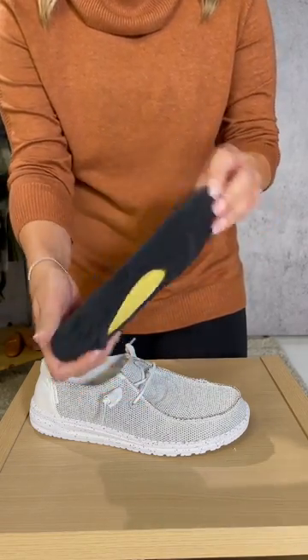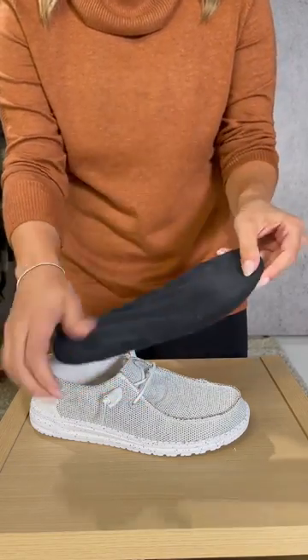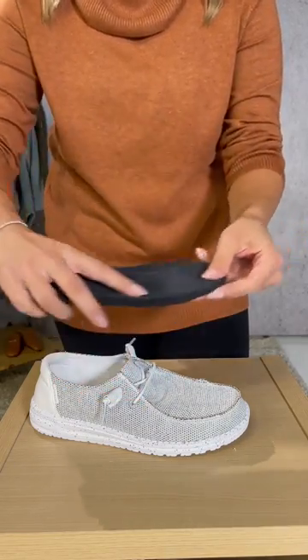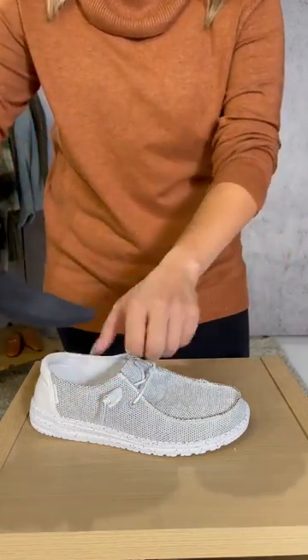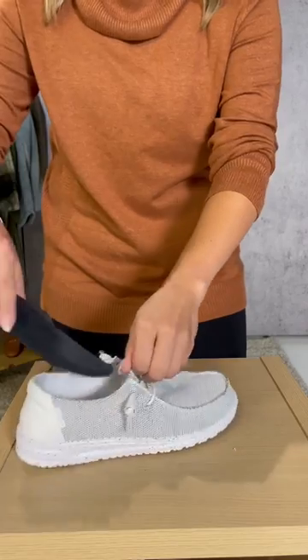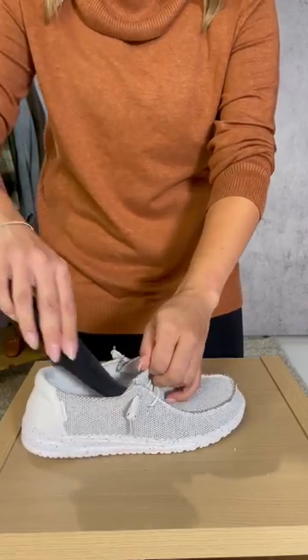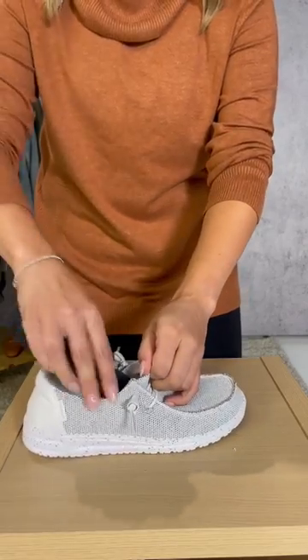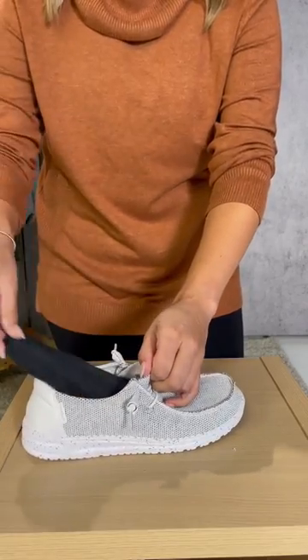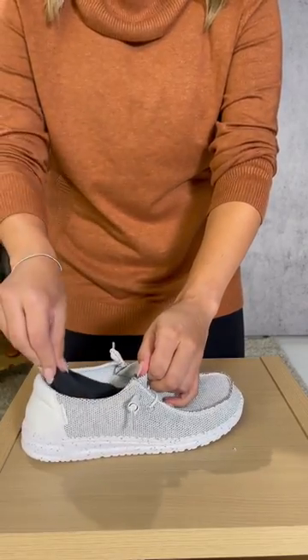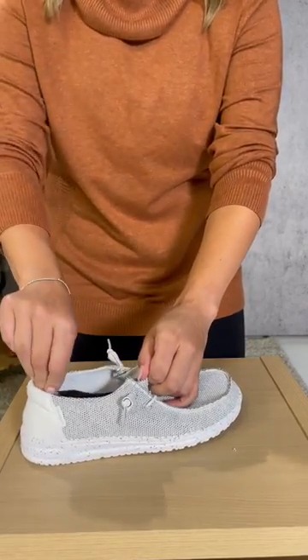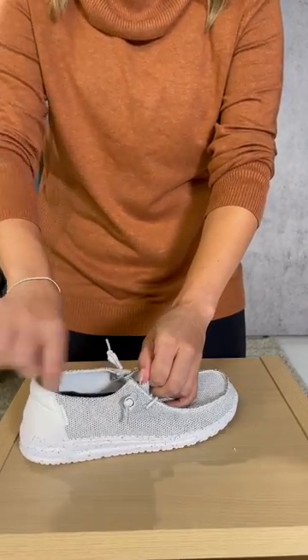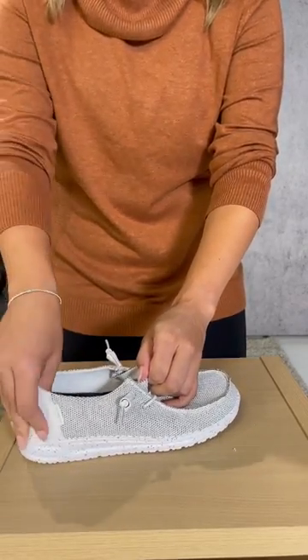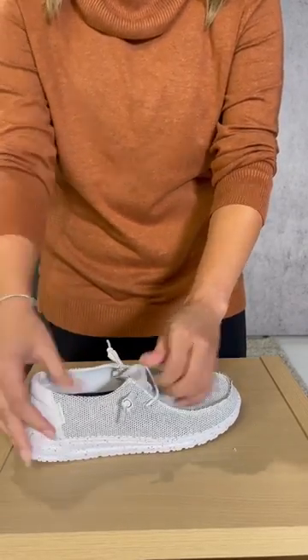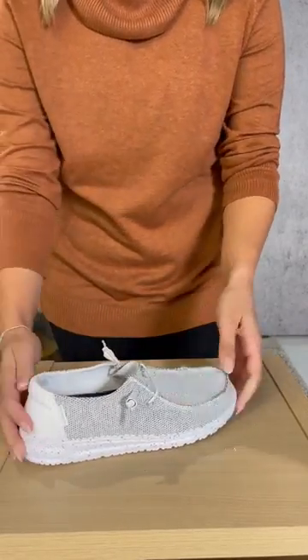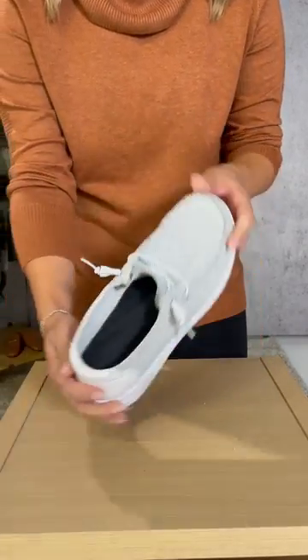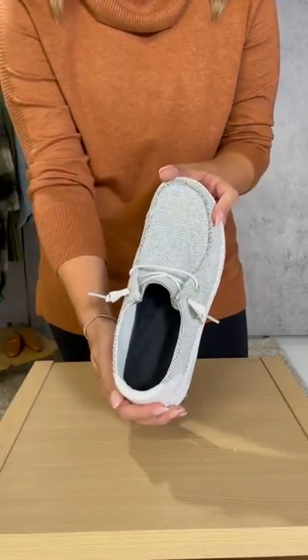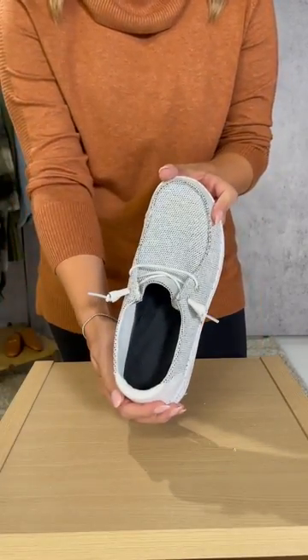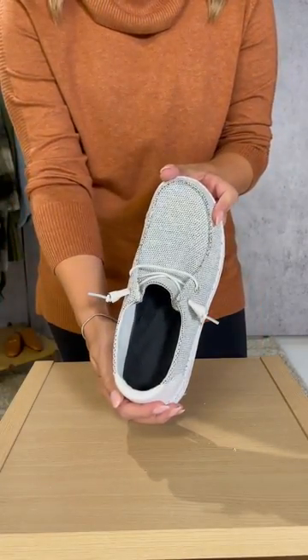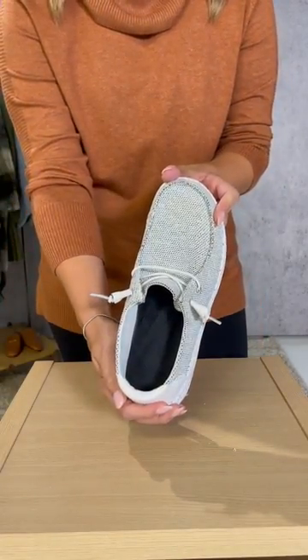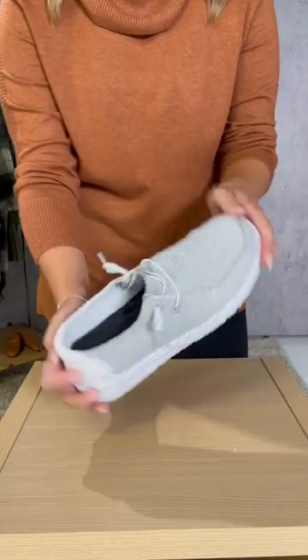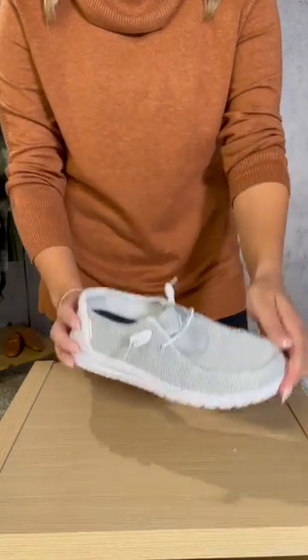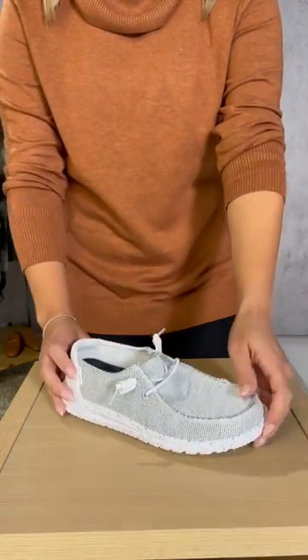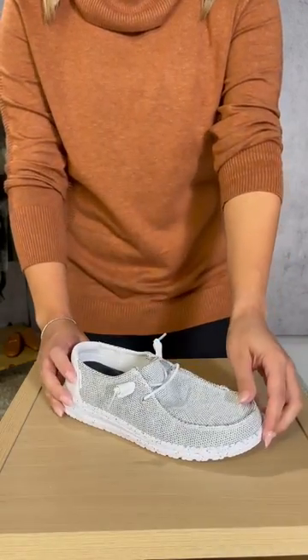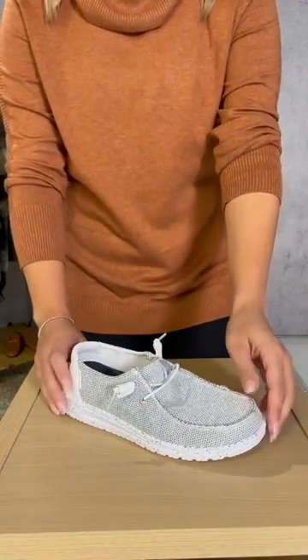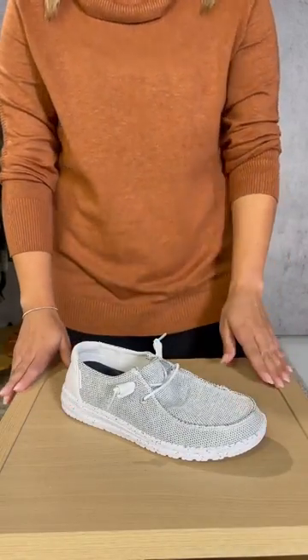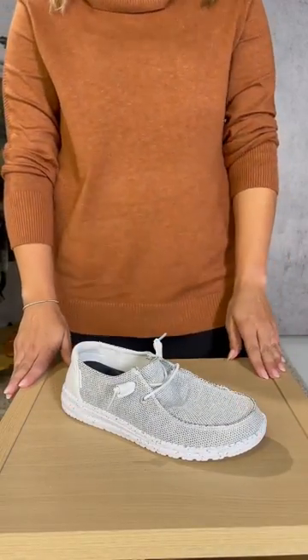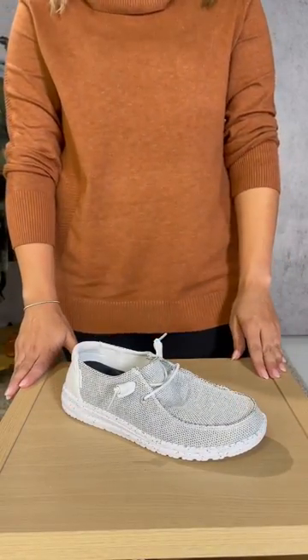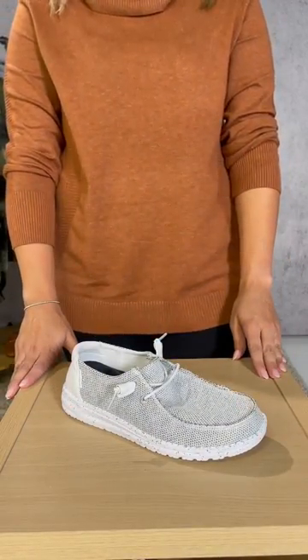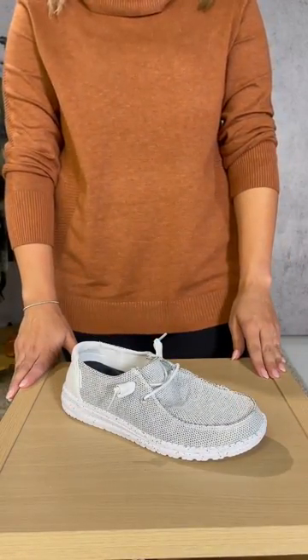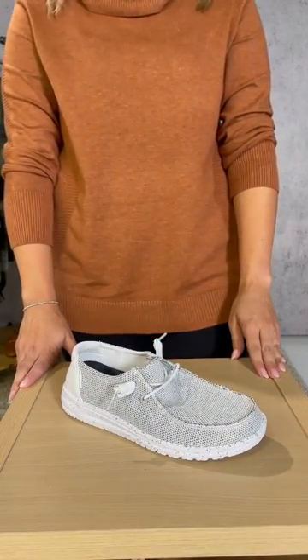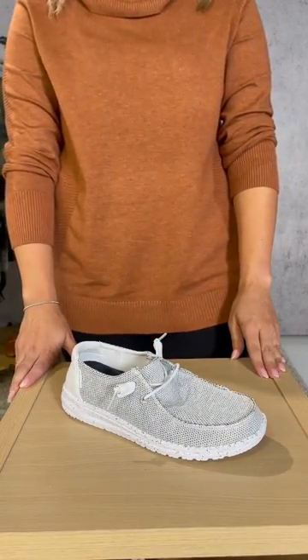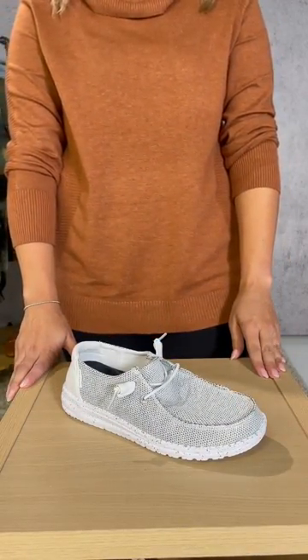Then, just replace the insert back into the shoe and that's it! Now your socks won't show and you can easily replace the sock when it's time to wash it and your Hey Dudes will be good as new. Let us know if you tried this hack.